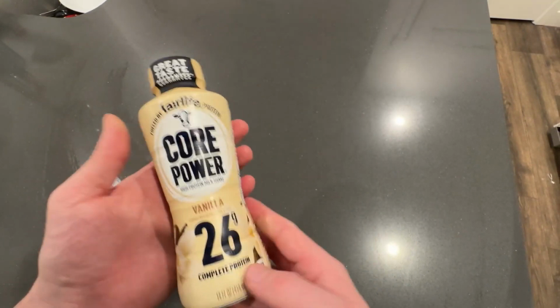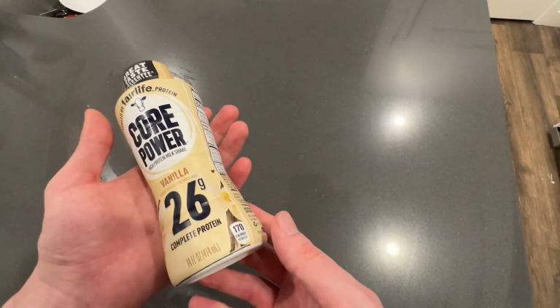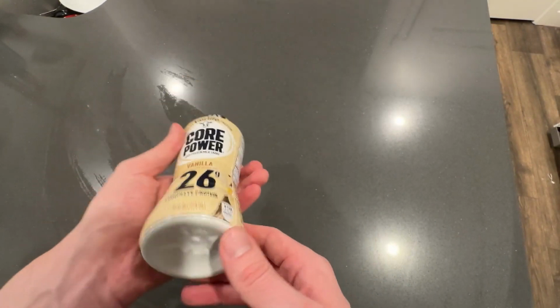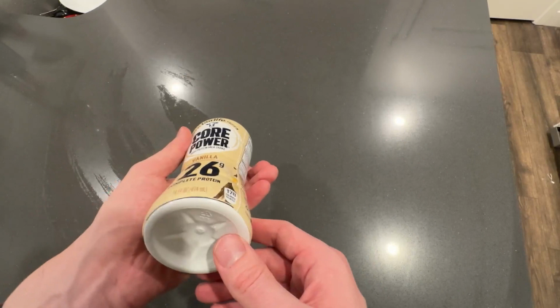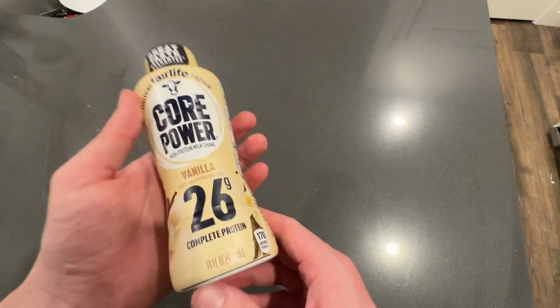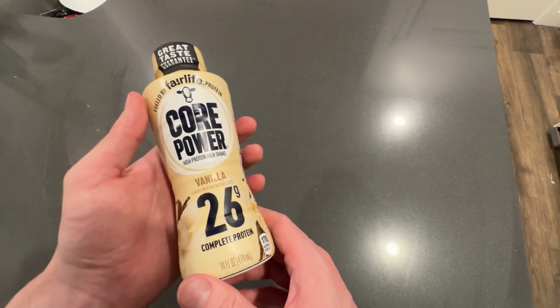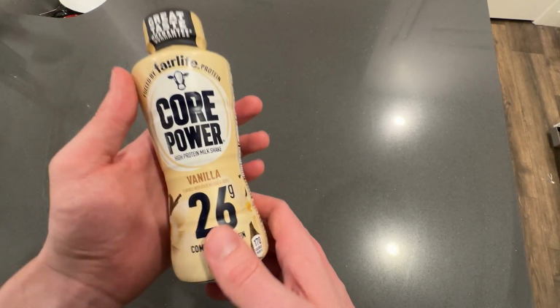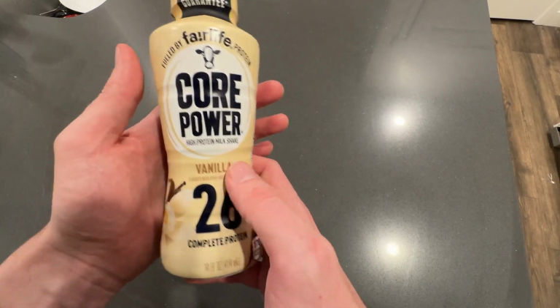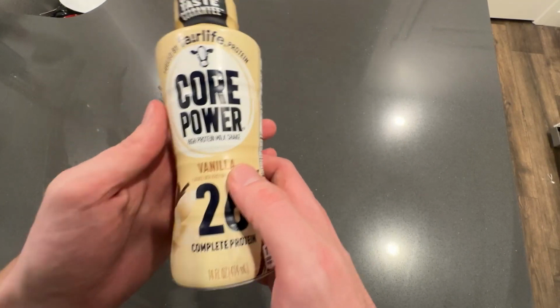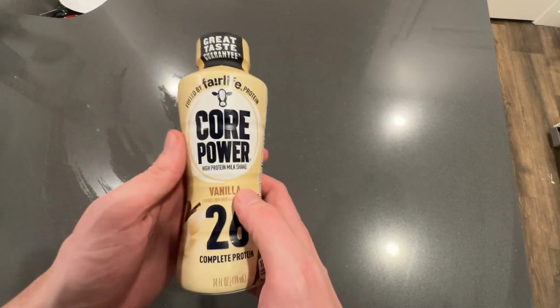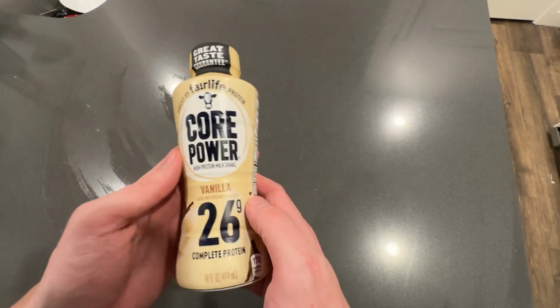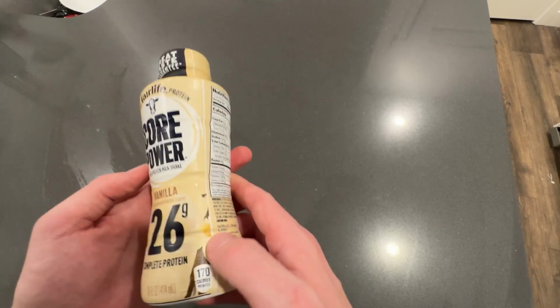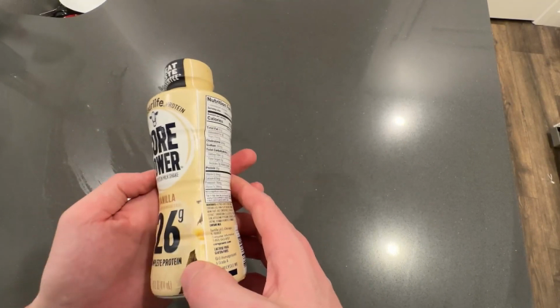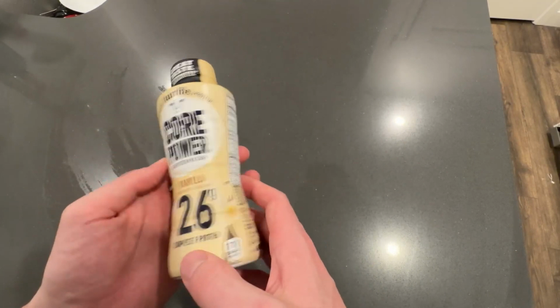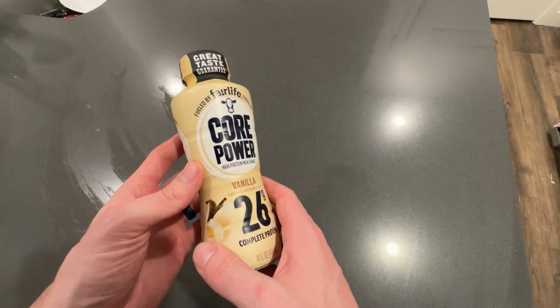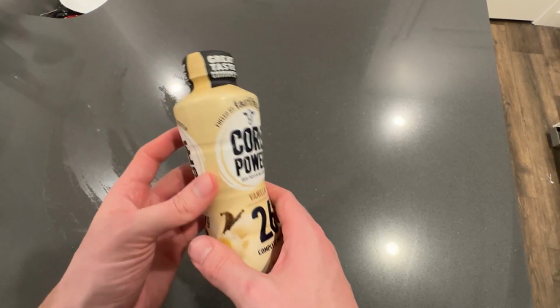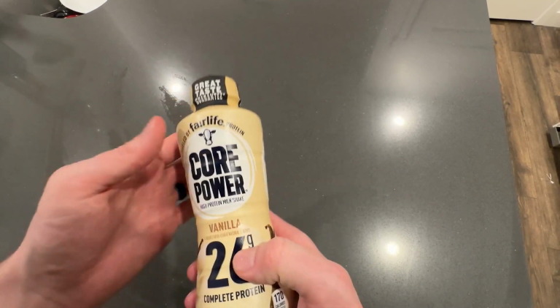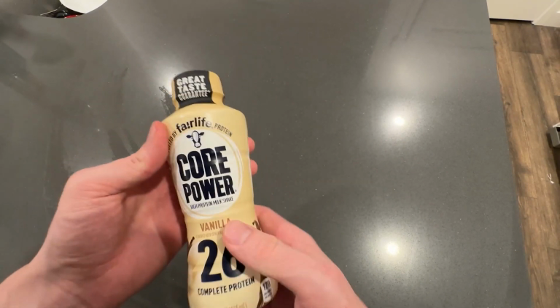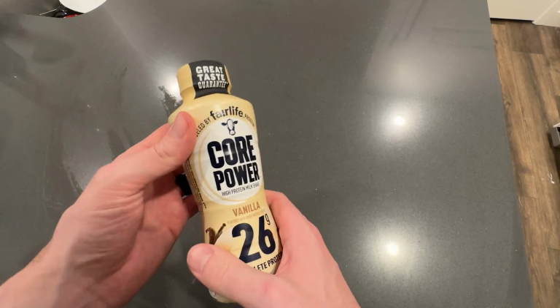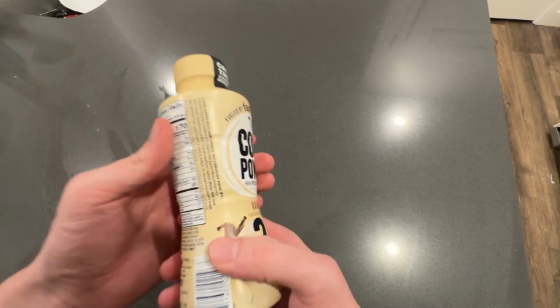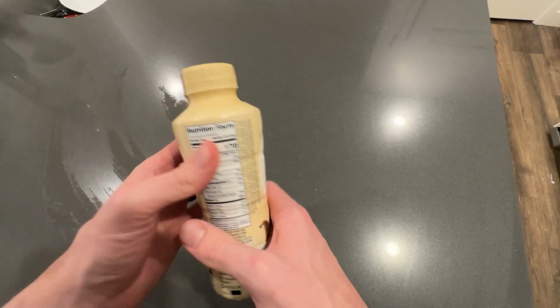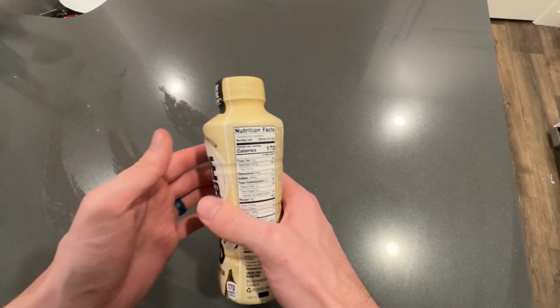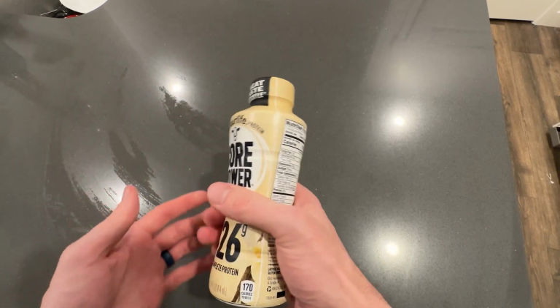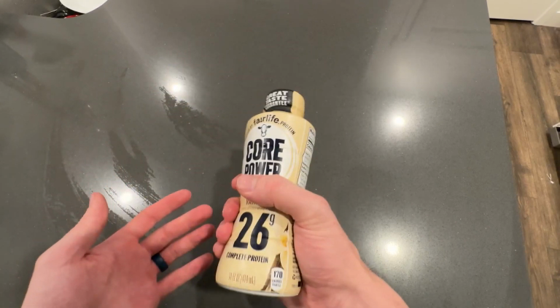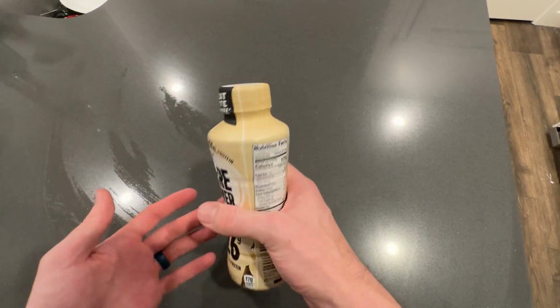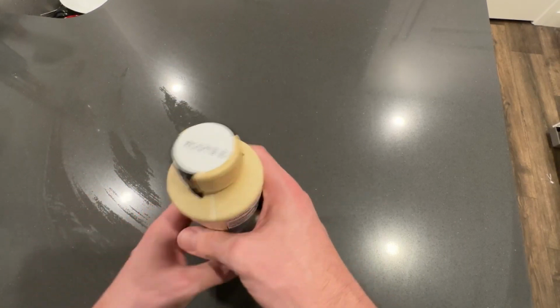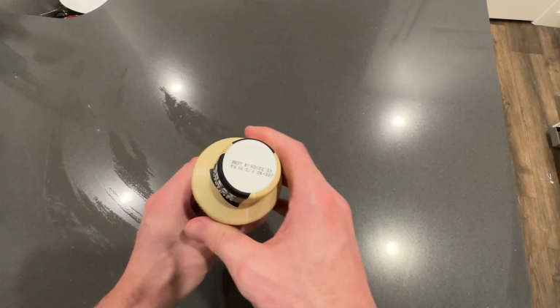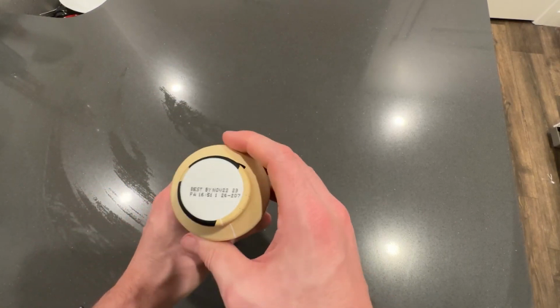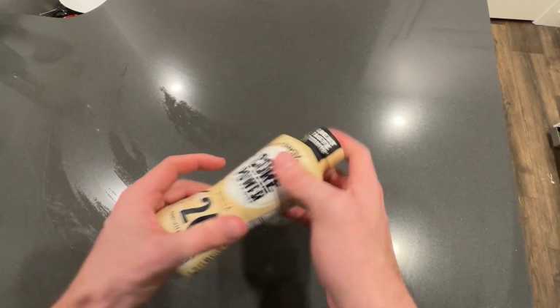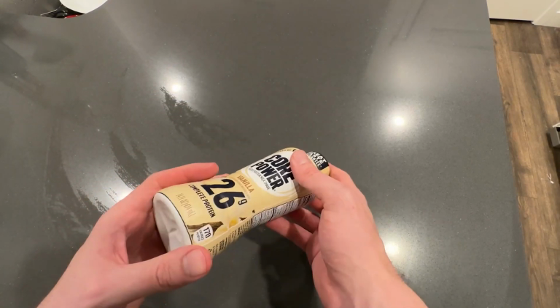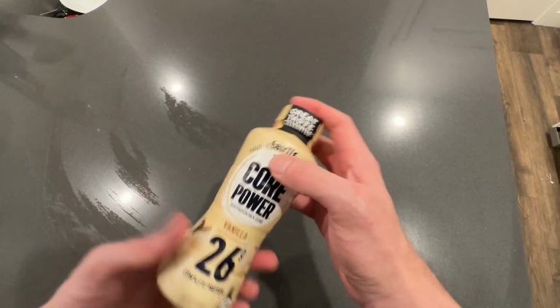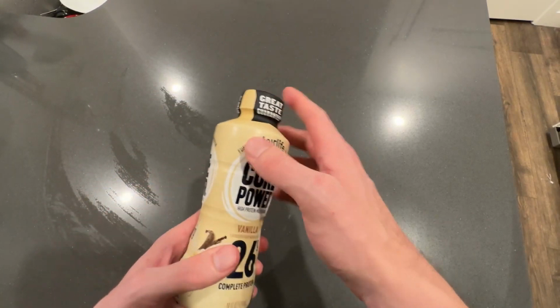So a great protein shake that tastes awesome. It has not as much protein as some of the other ones, but still, like I said, I really enjoy the taste and these are just really convenient to have around. So I would definitely recommend it.